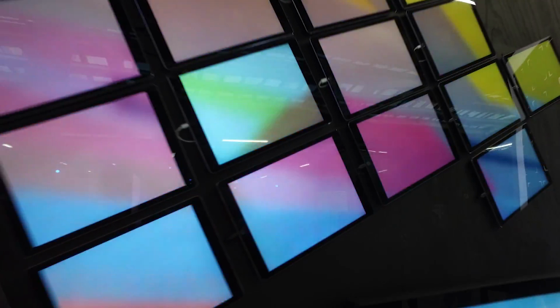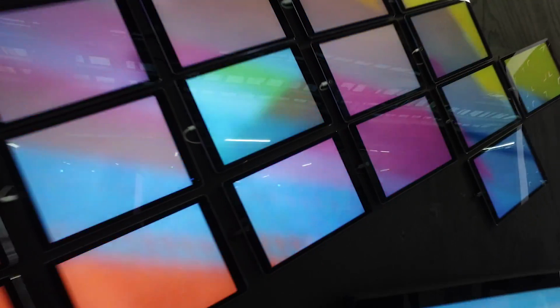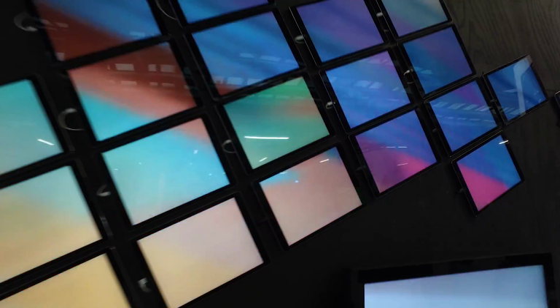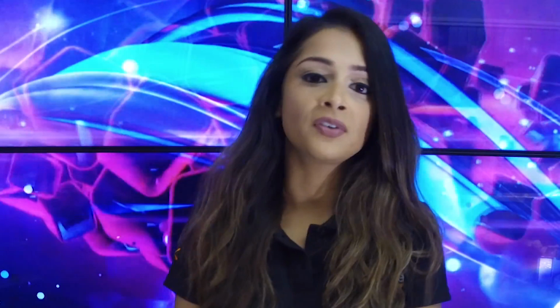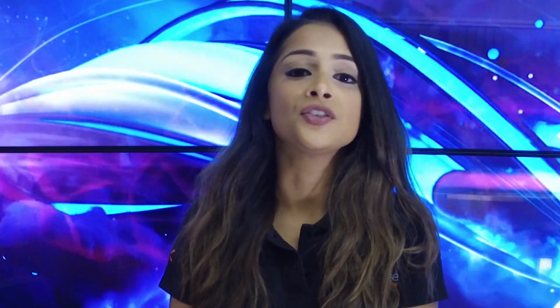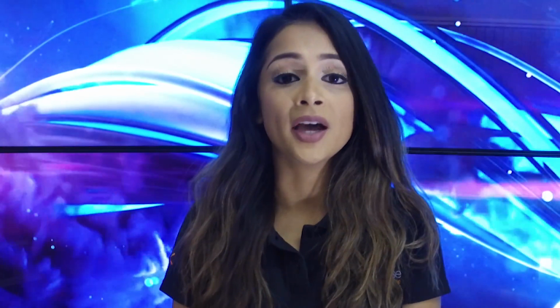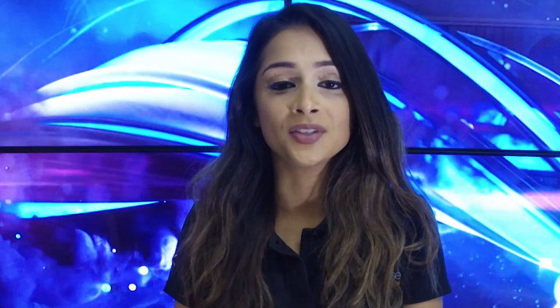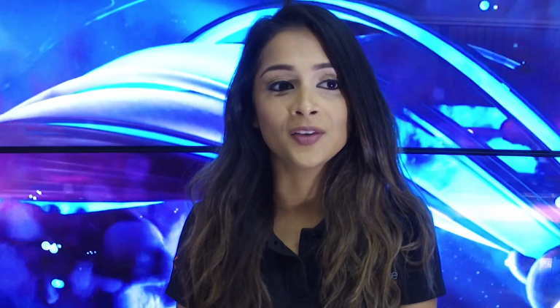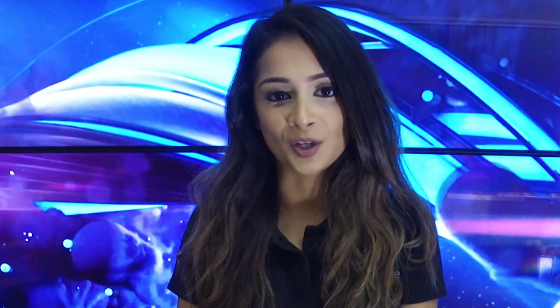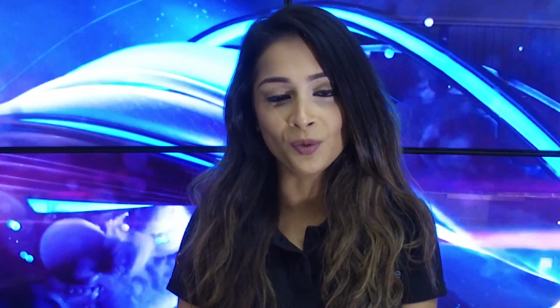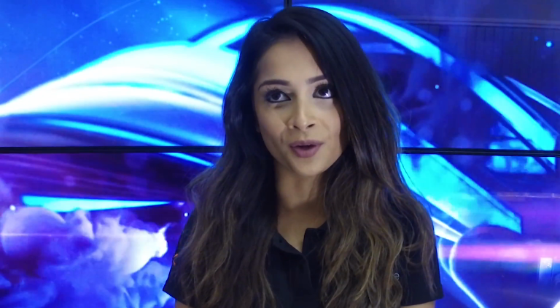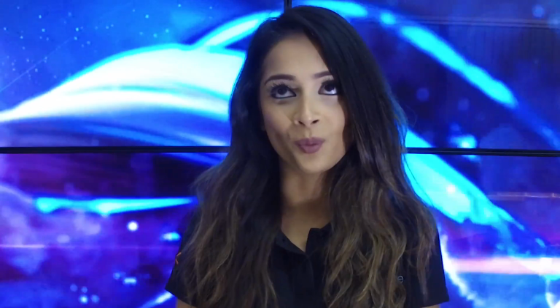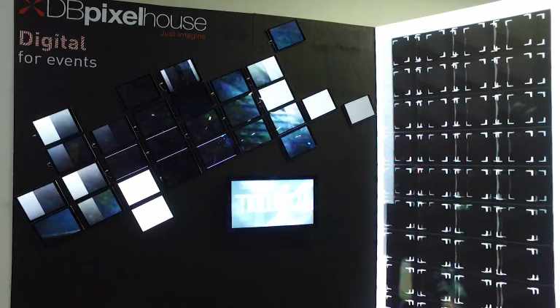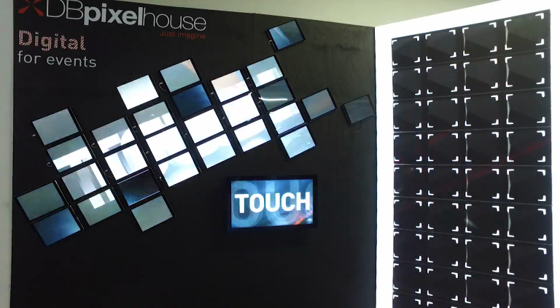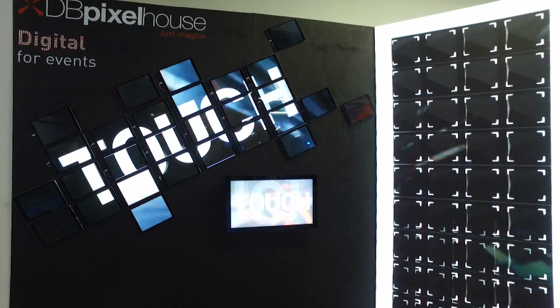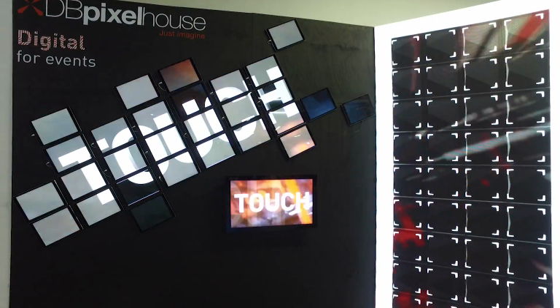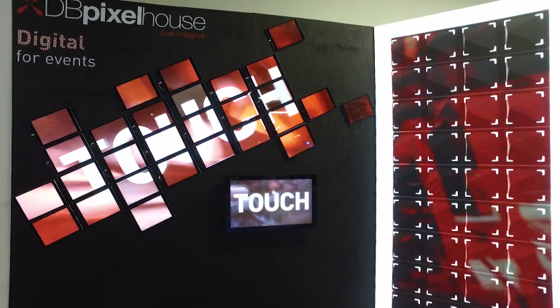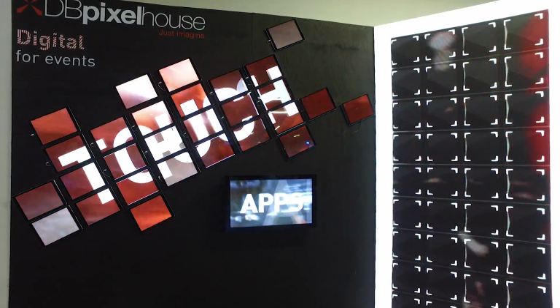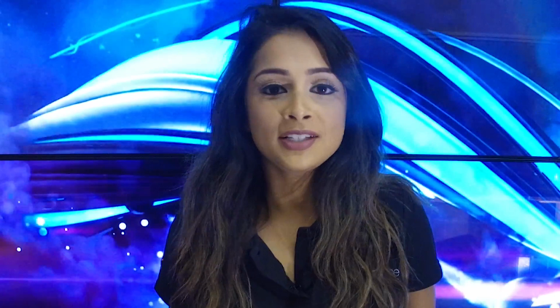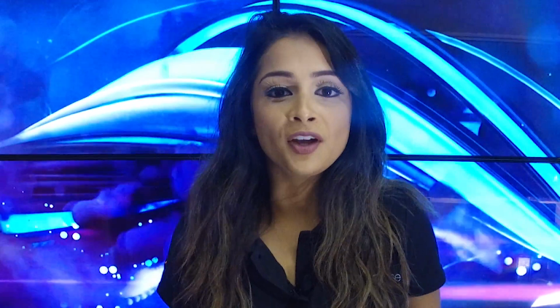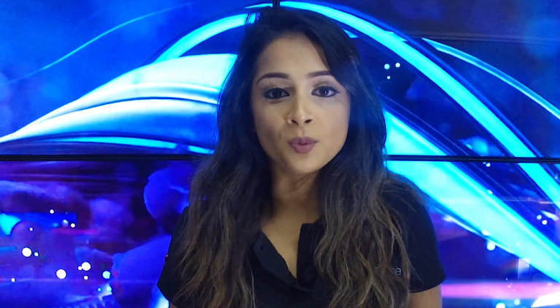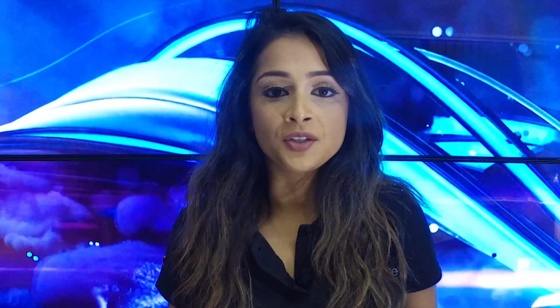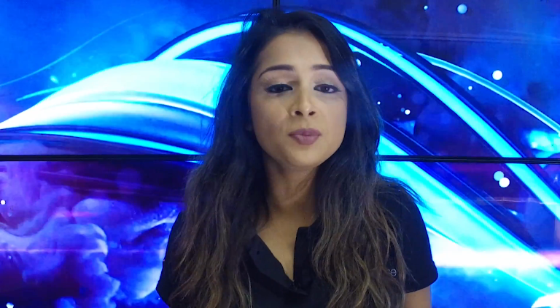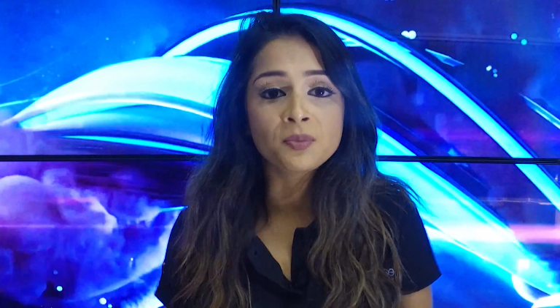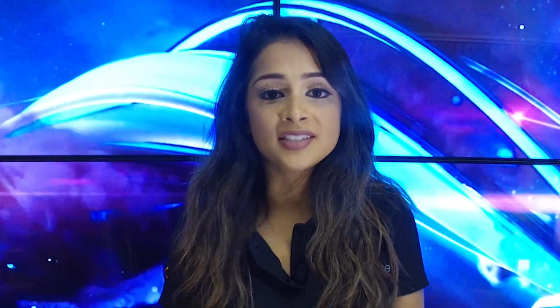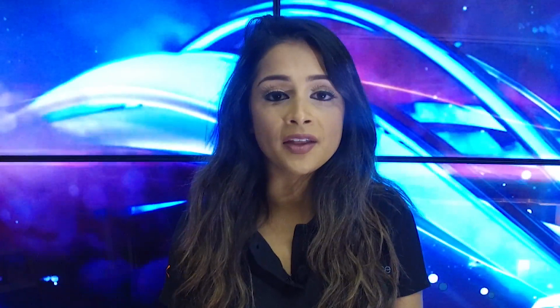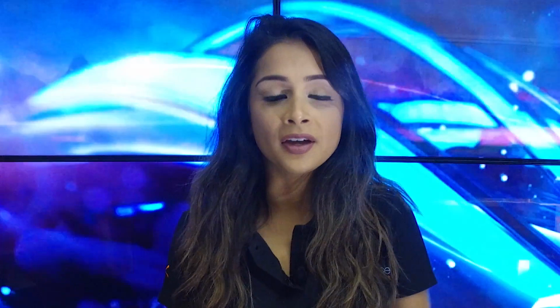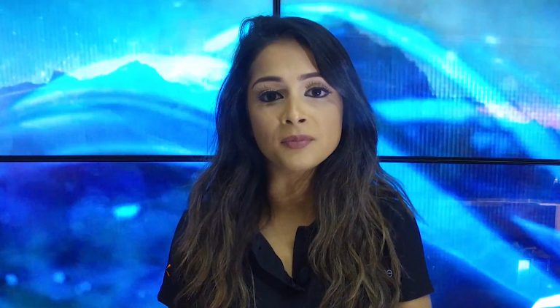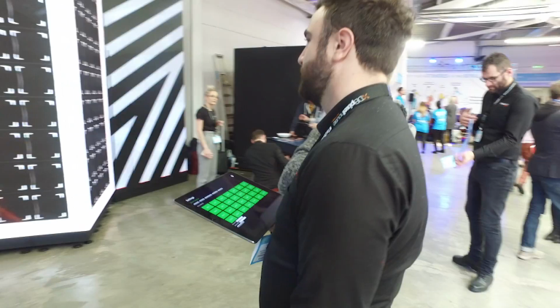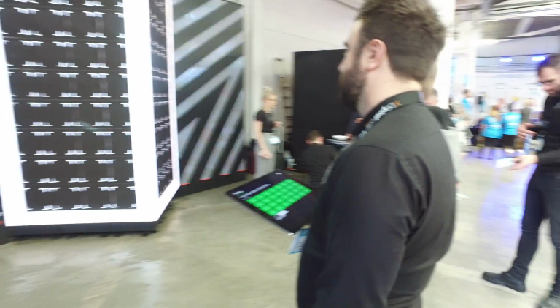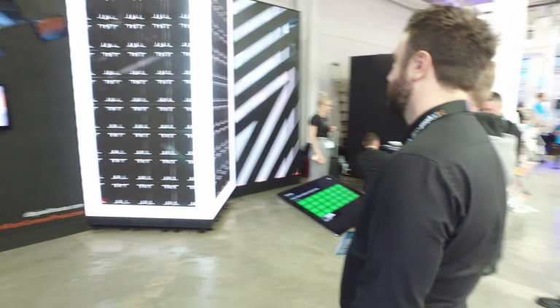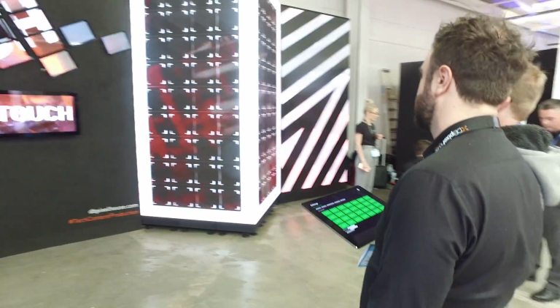We'd love to share a couple of our solutions that we had on the stand this year with you. So we had our iPad wall. The idea of an iPad wall is you'd have numerous iPads synced together to play a bigger picture or a bigger video.